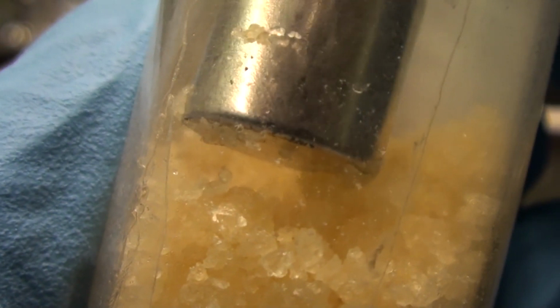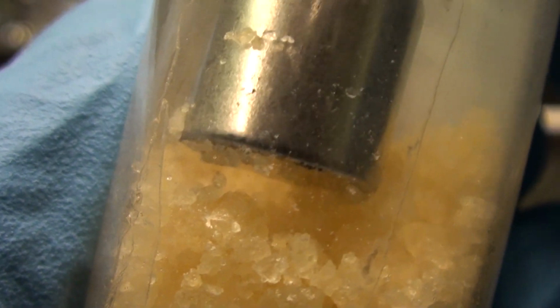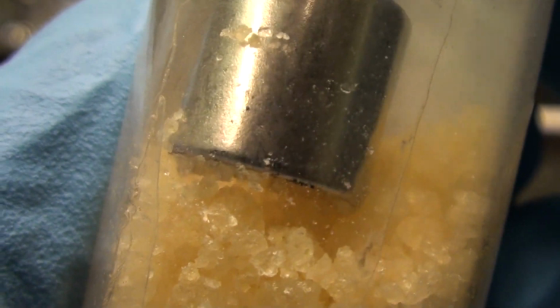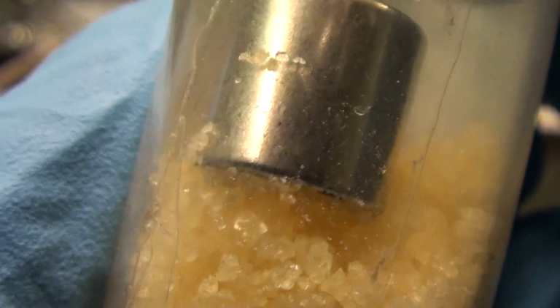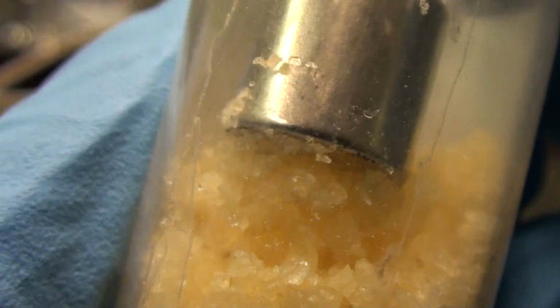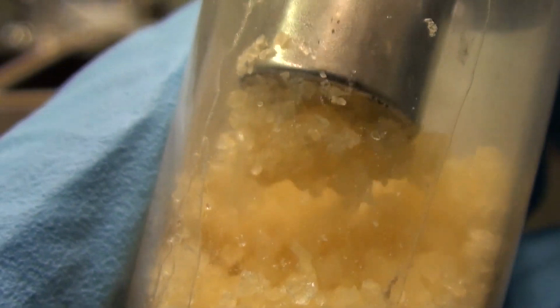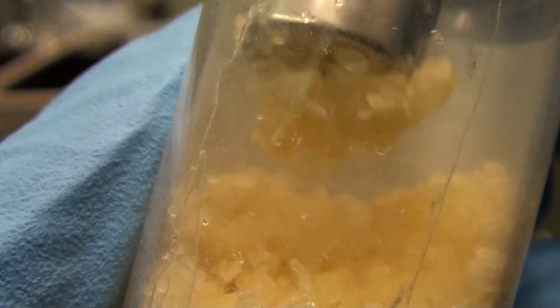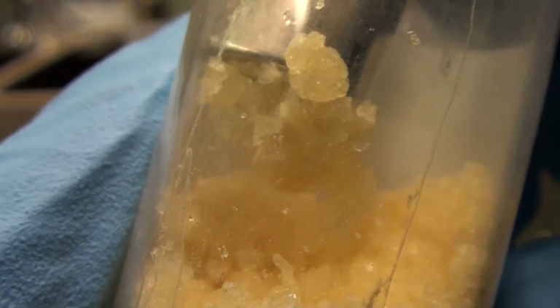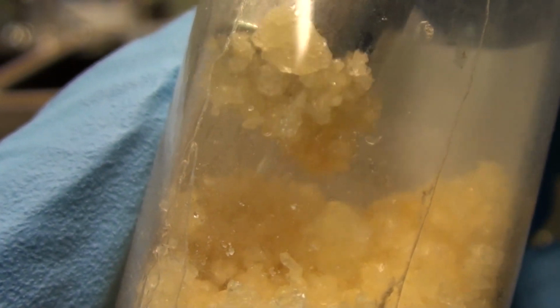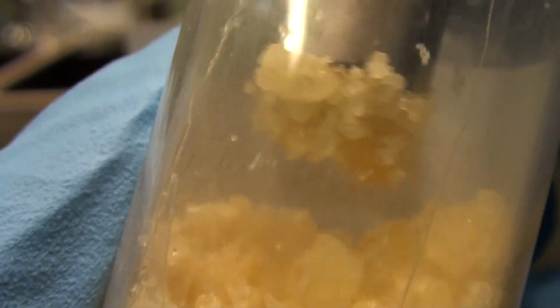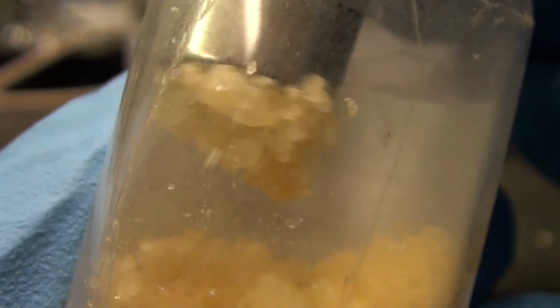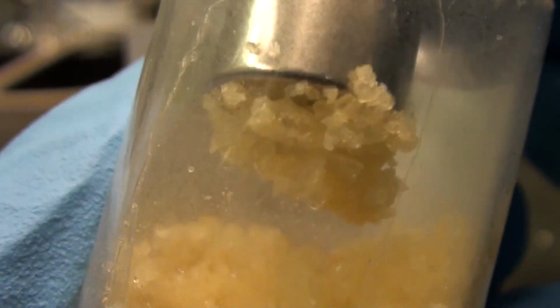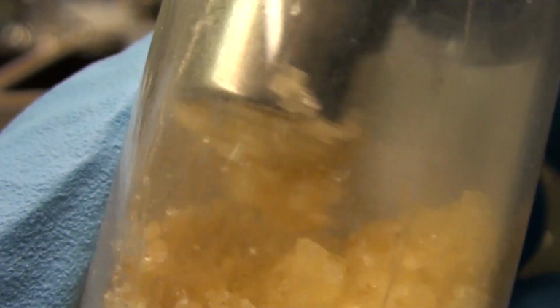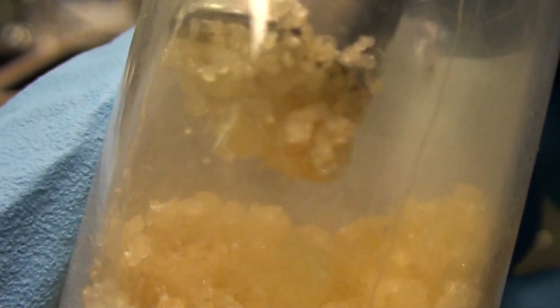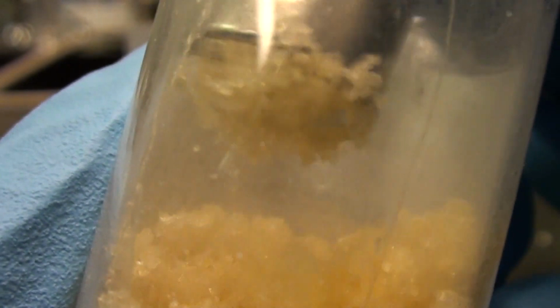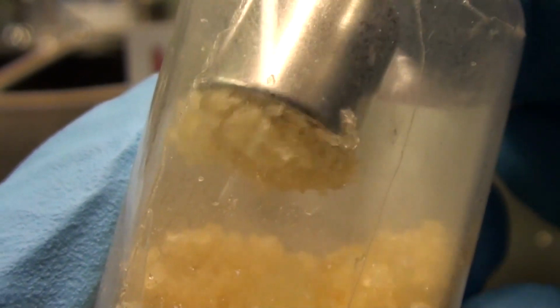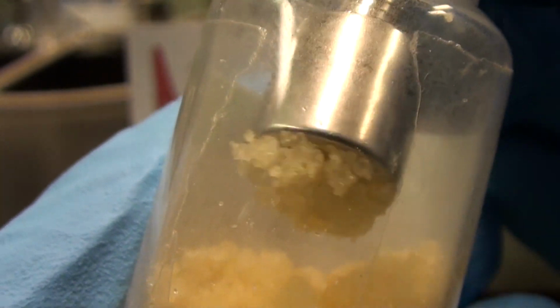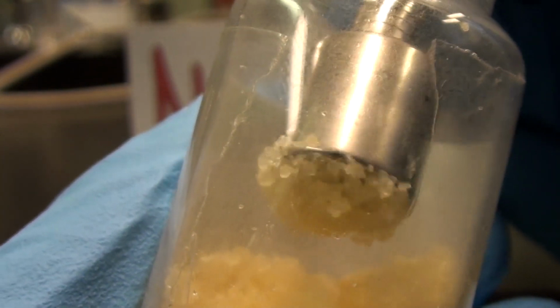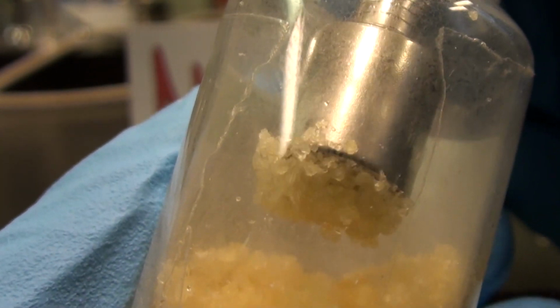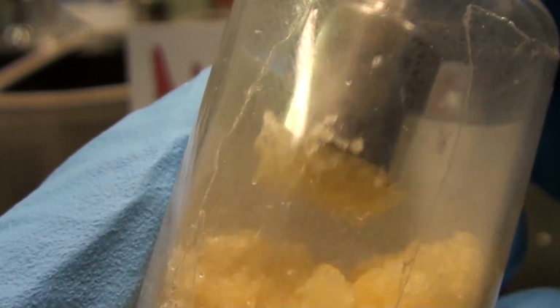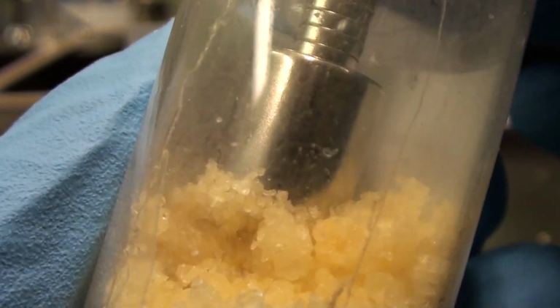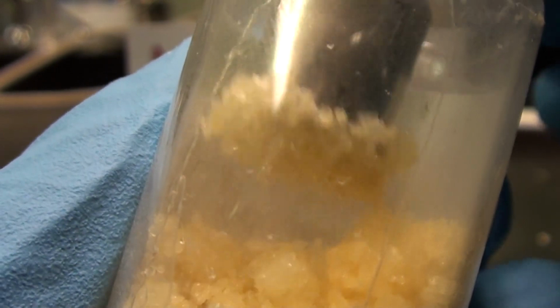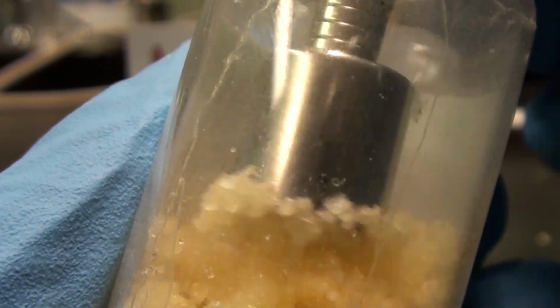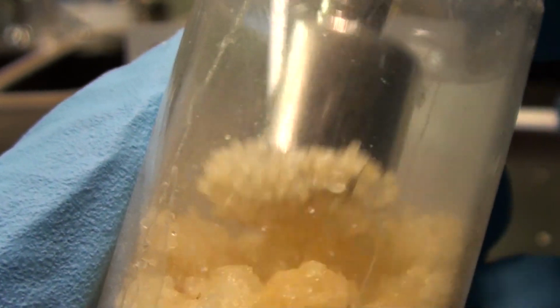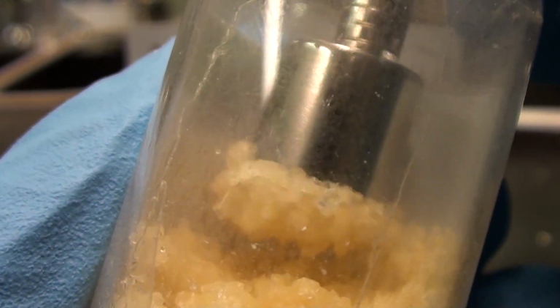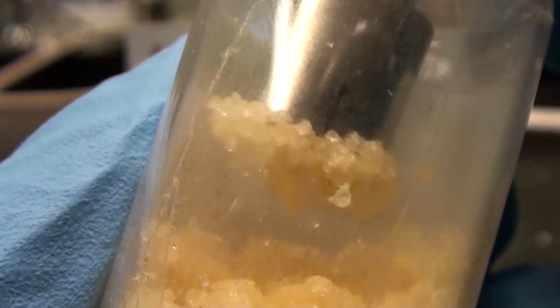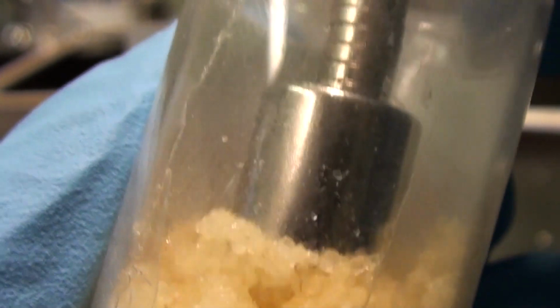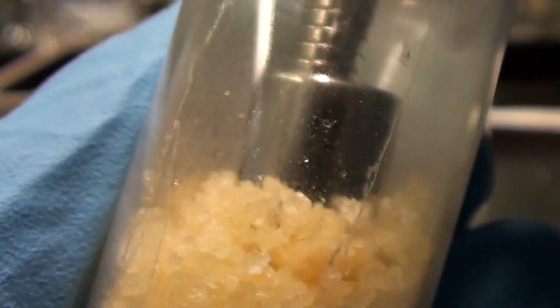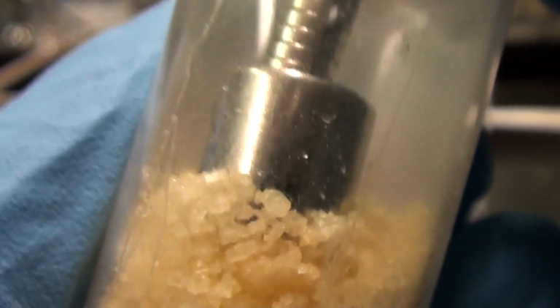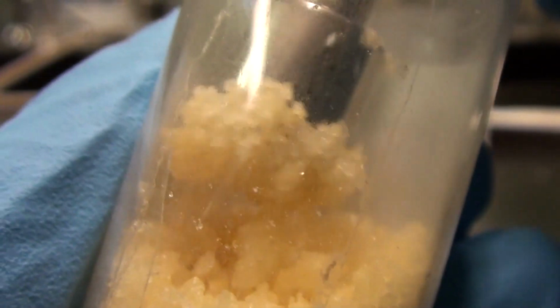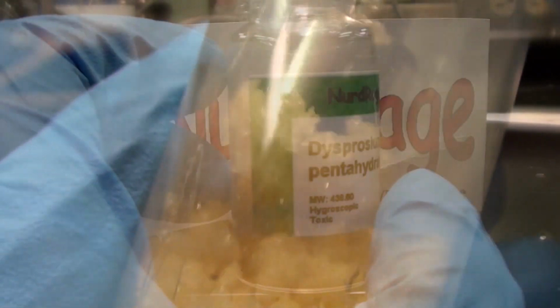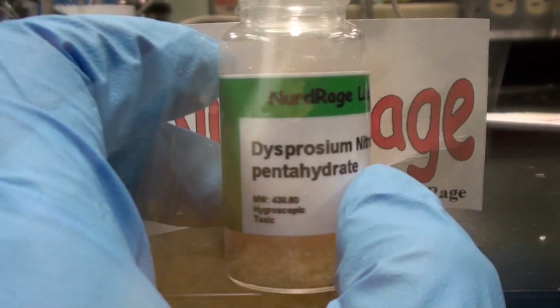Dysprosium is thus used for making various magnetic materials such as those found in motors, actuators, and hard drives. This is interesting because it's a clear crystalline substance that's magnetic — very different from the dark opaque ferrites and metals that we're normally familiar with.